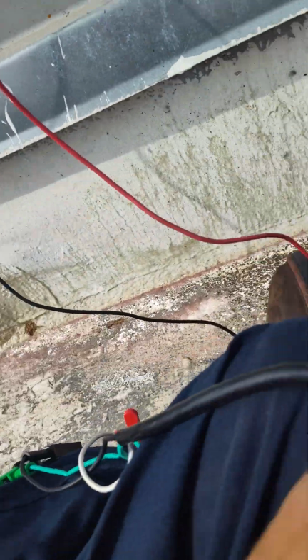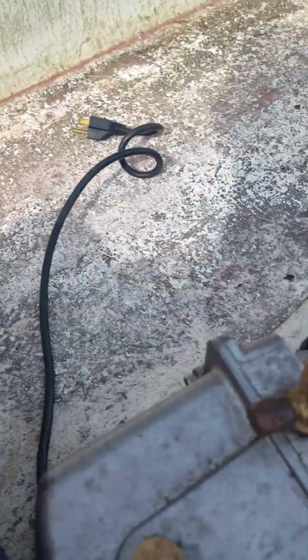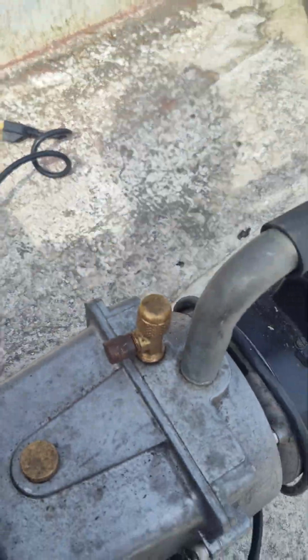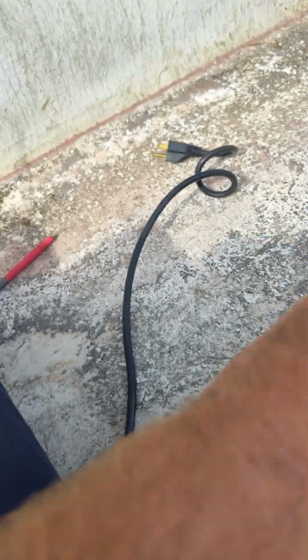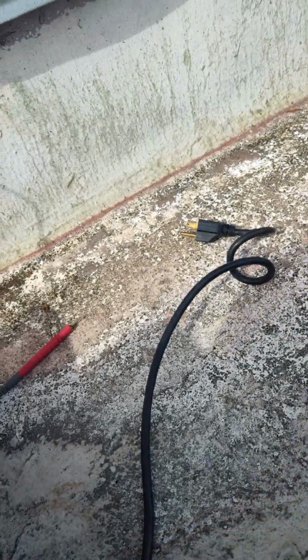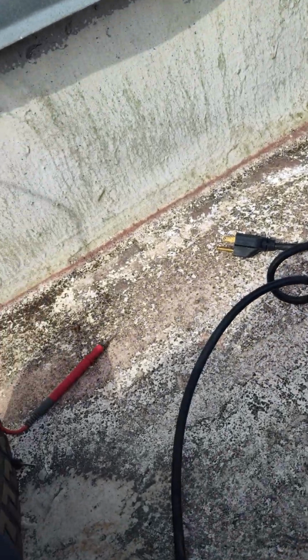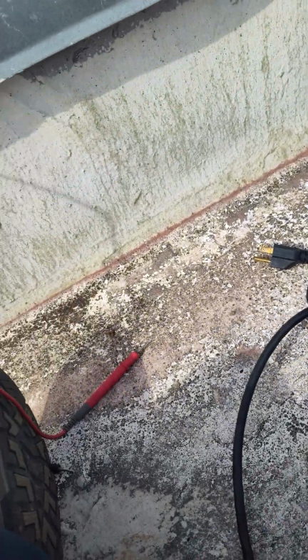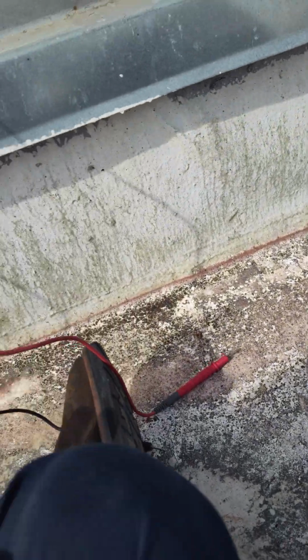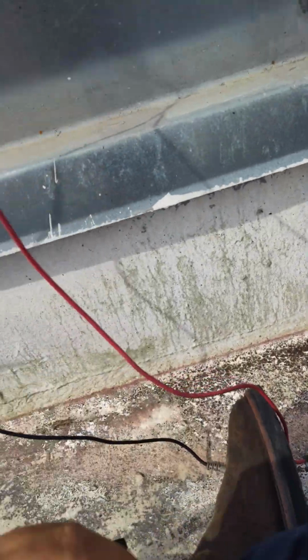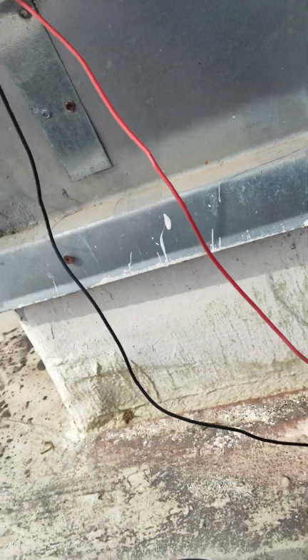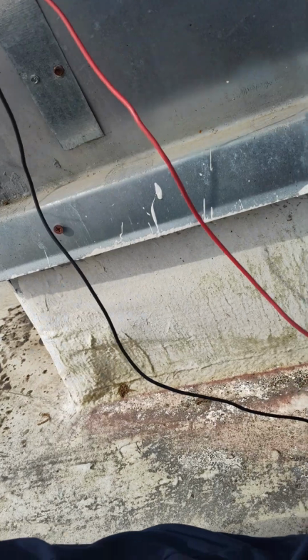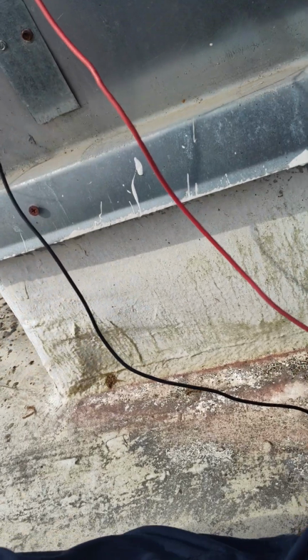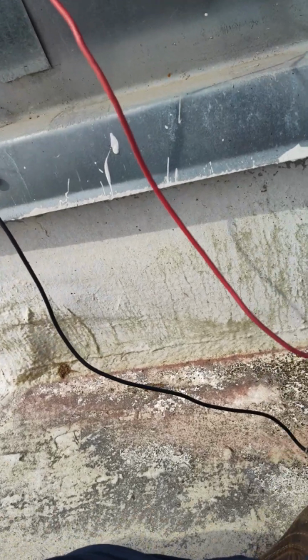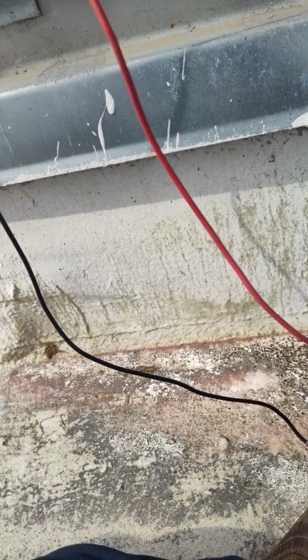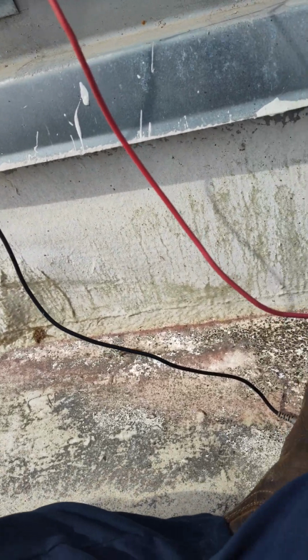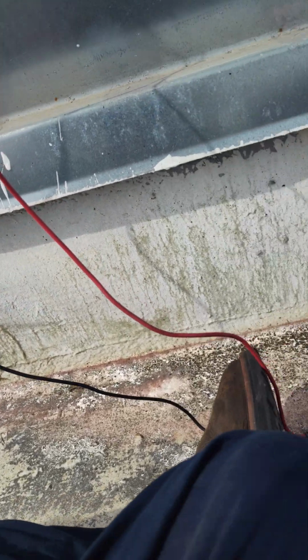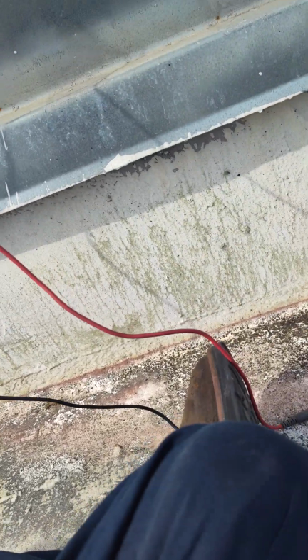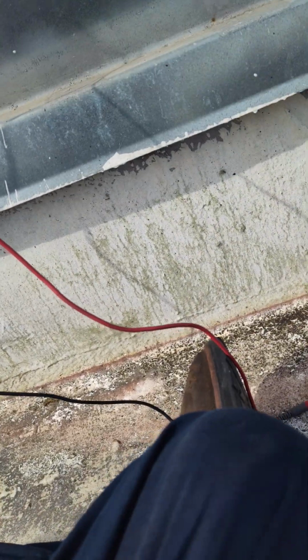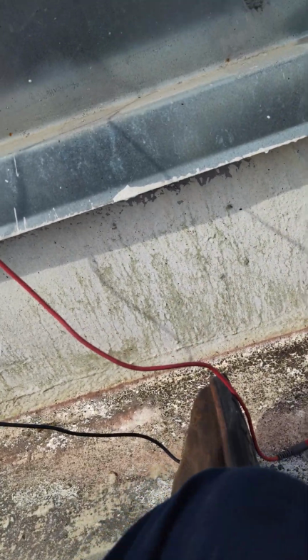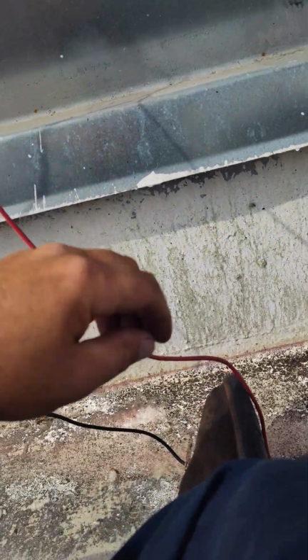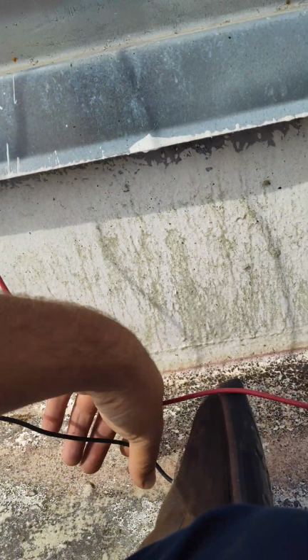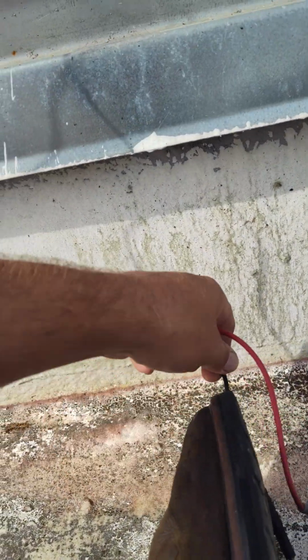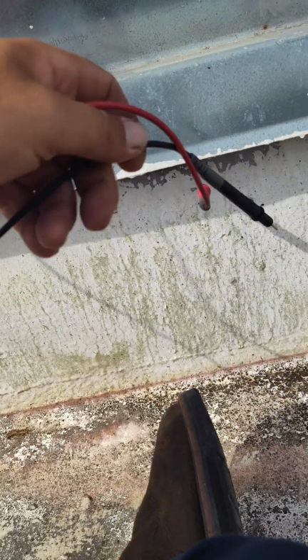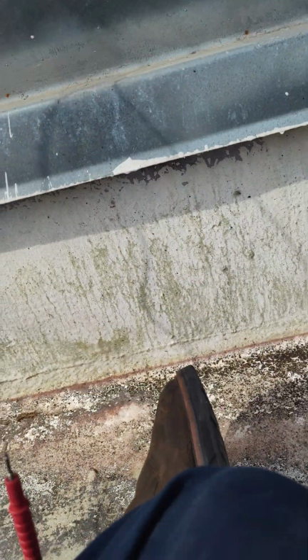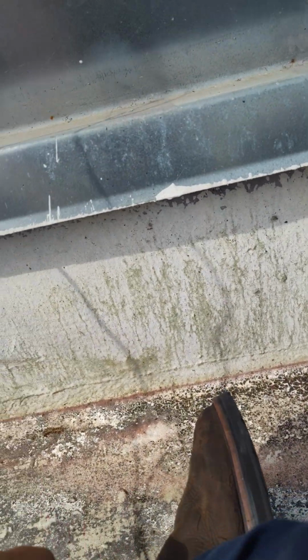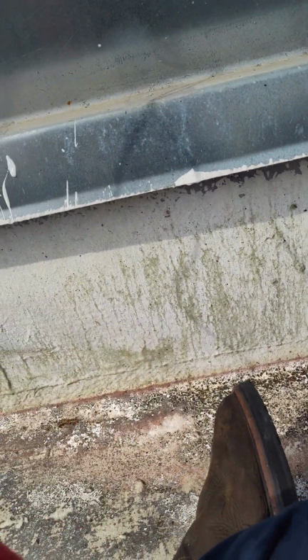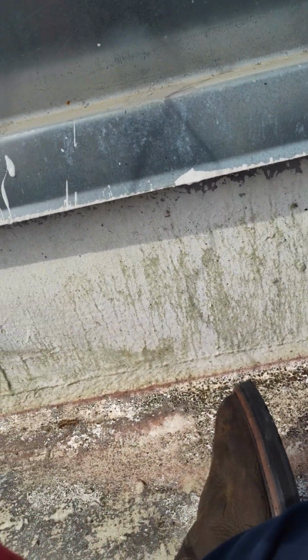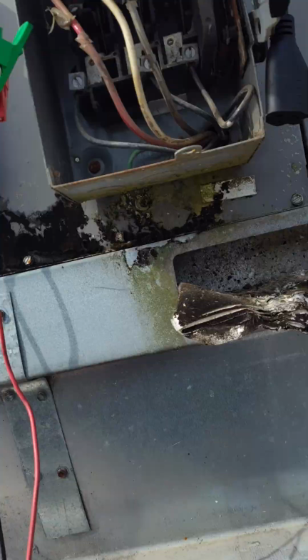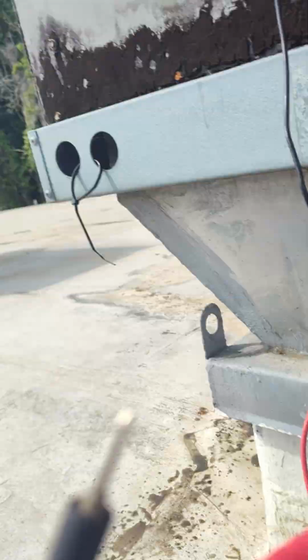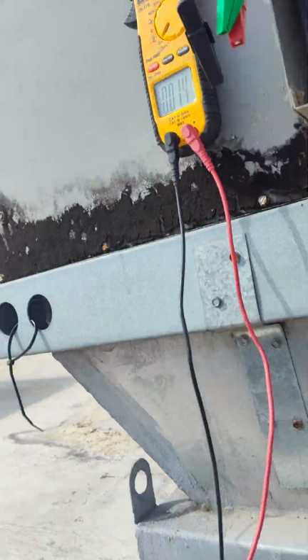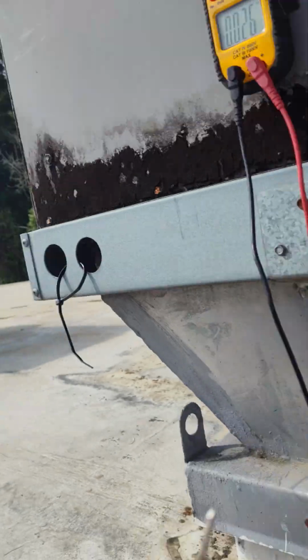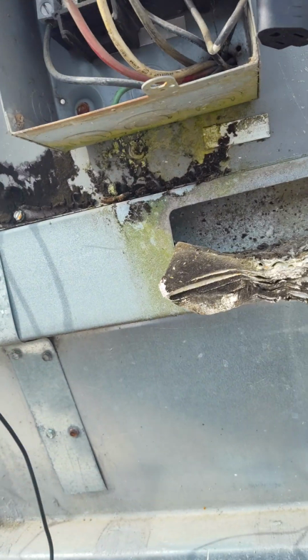A lot of your vacuum pumps and recovery equipment will want you to use 14 gauge wires, so I try to come right off of the equipment.